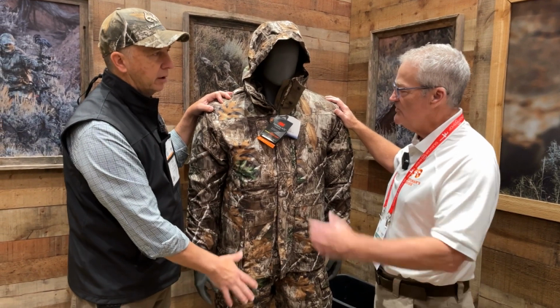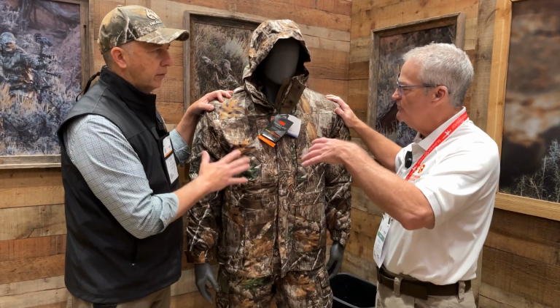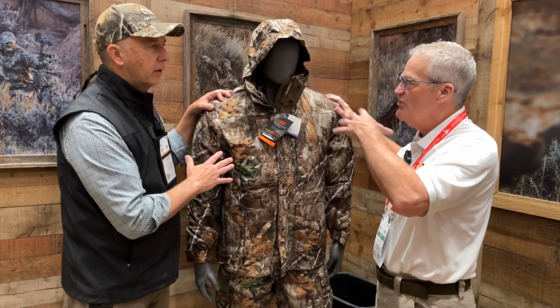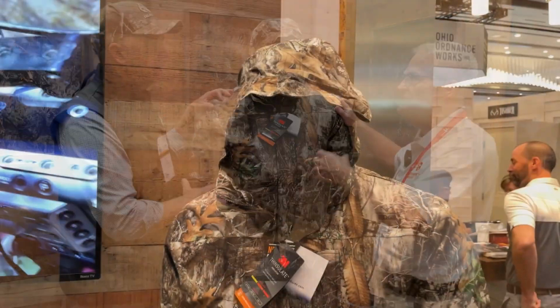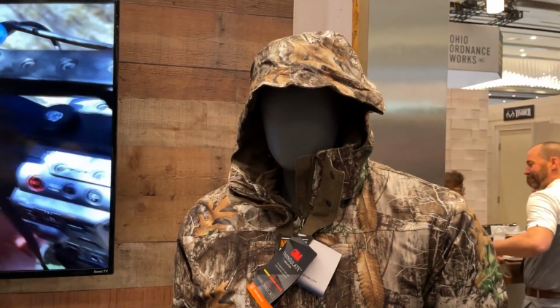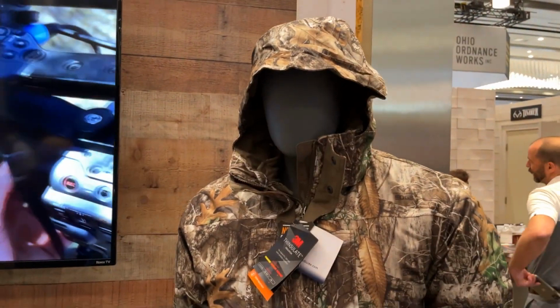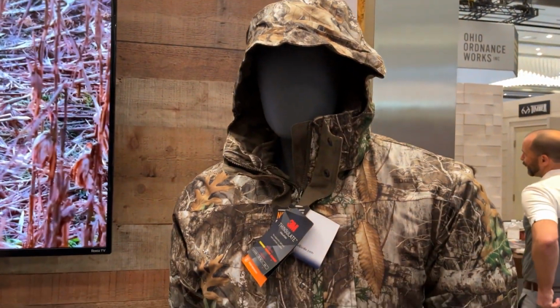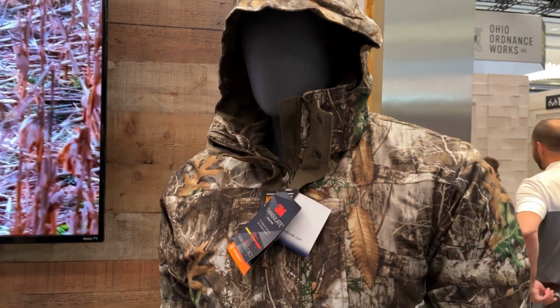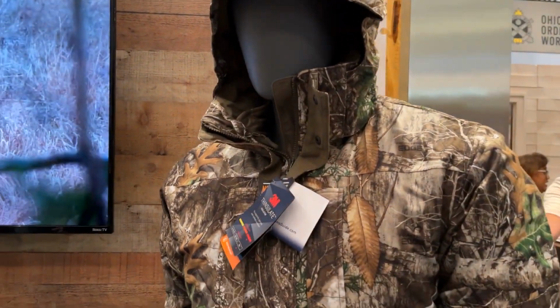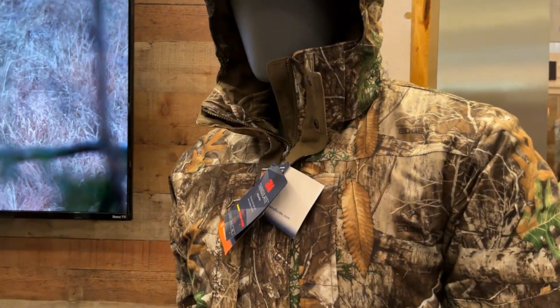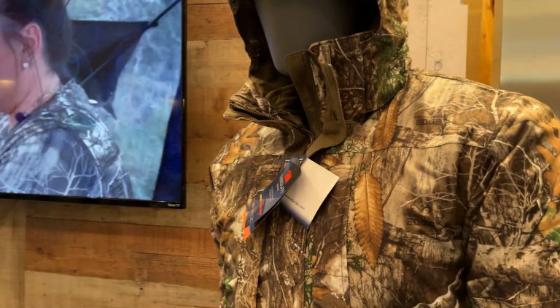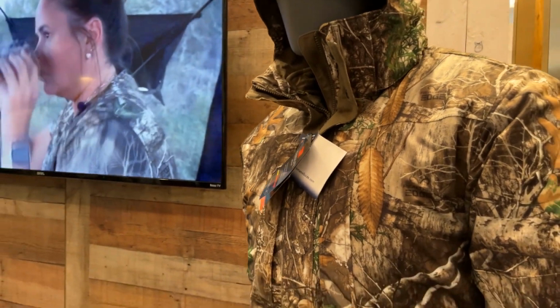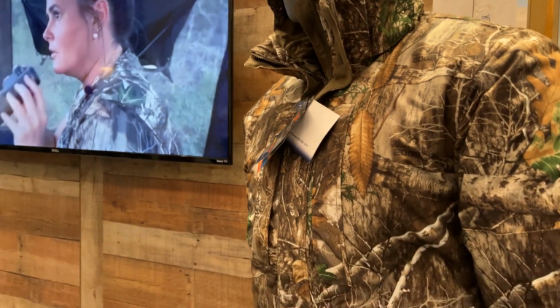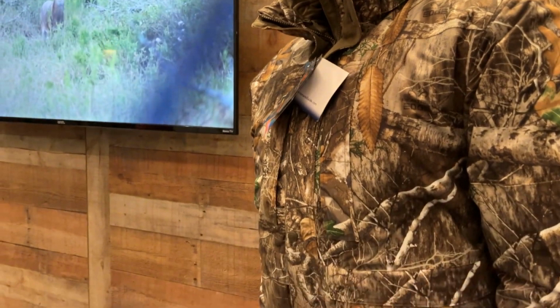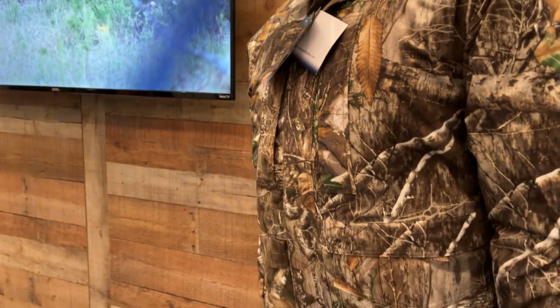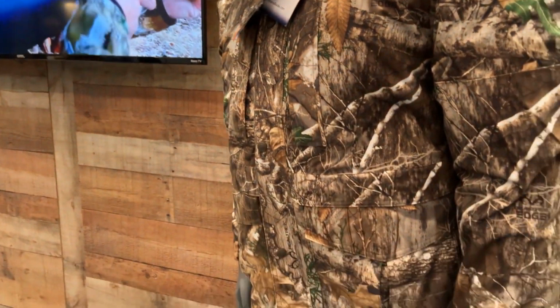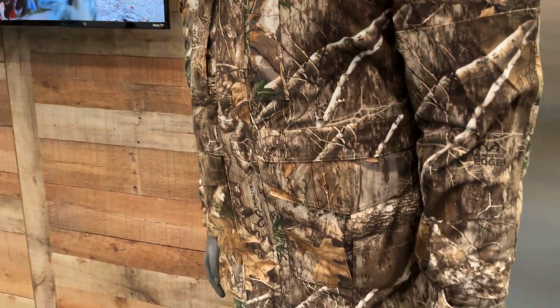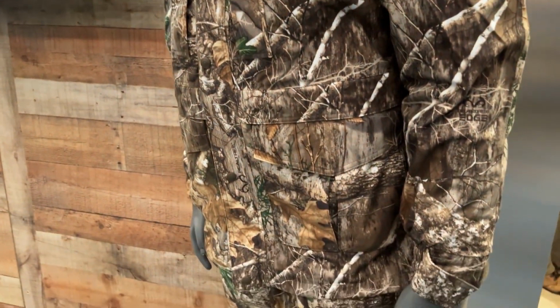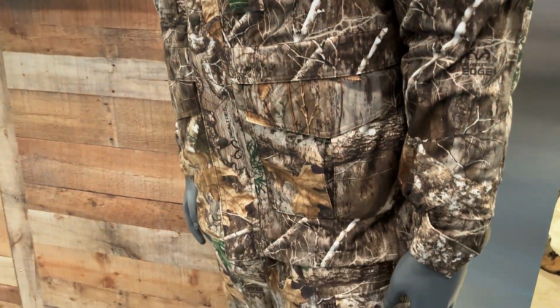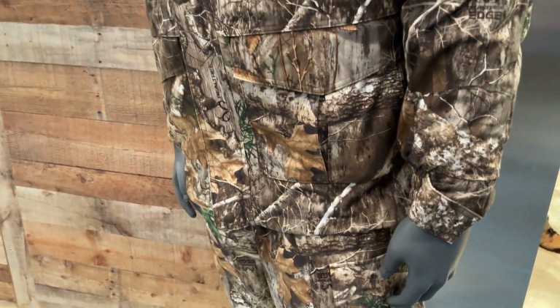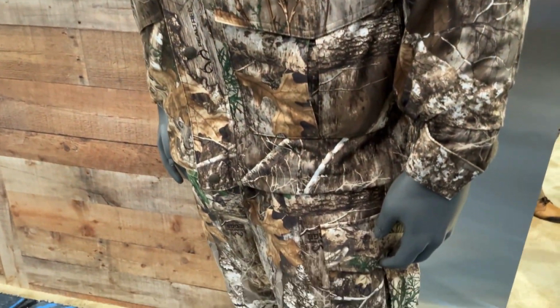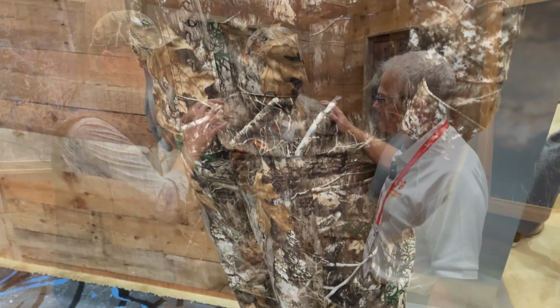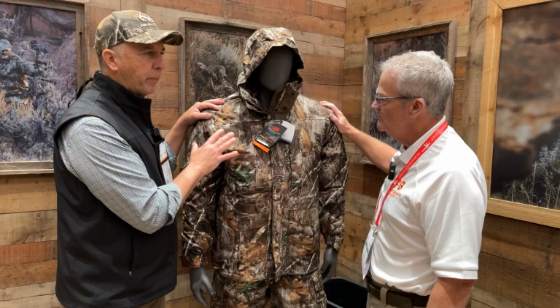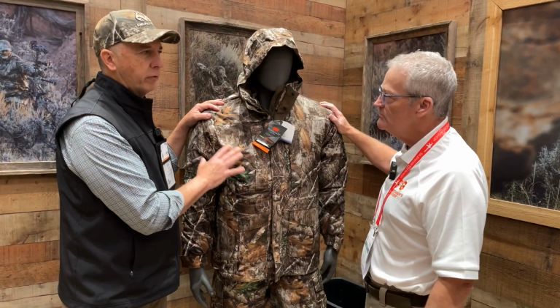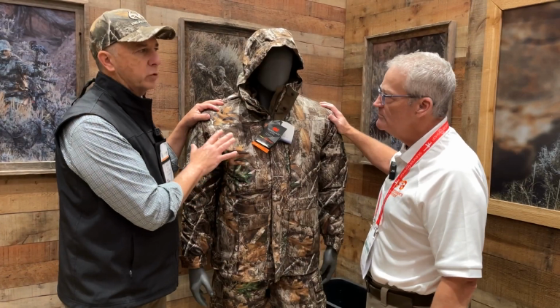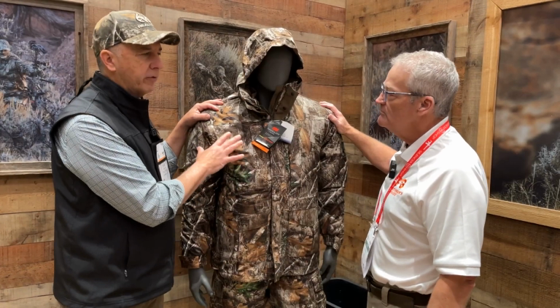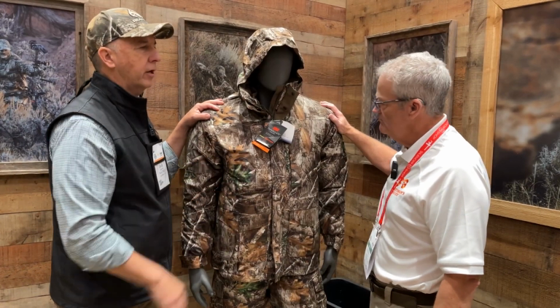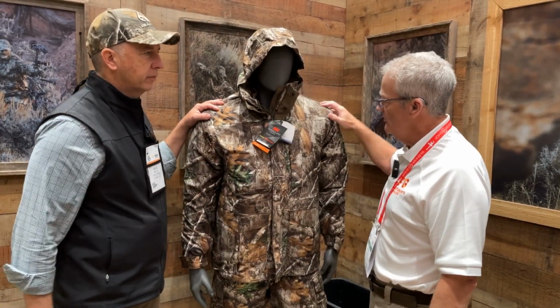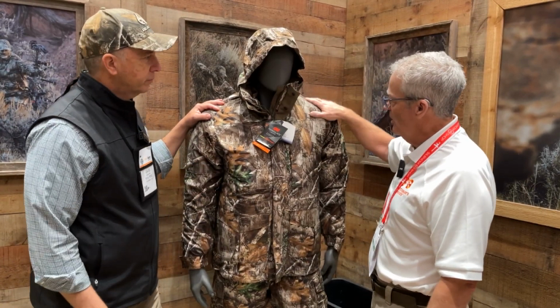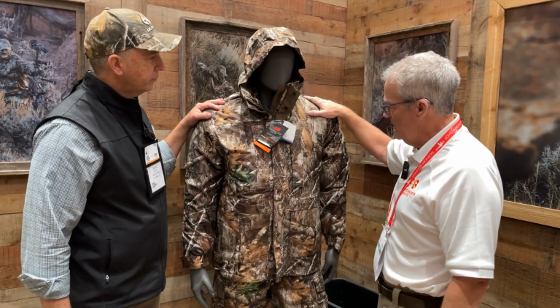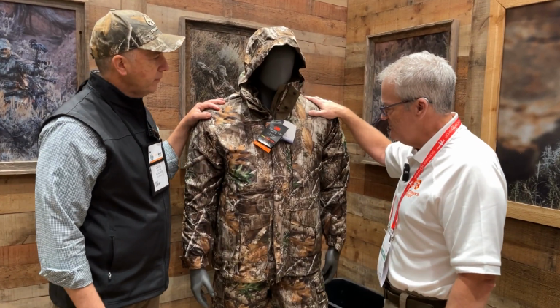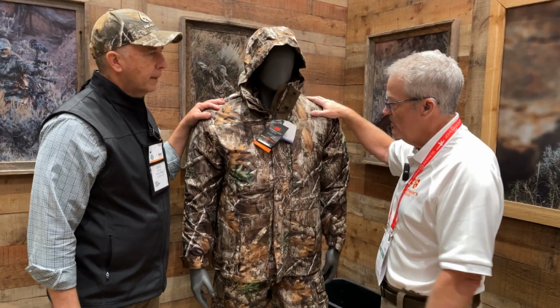As the day gets brighter, this pattern becomes even more effective because of the incredible contrast — it actually changes as the light changes. It adapts very easily. So this is an incredible pattern for us; we love it. This is a great late season garment, a Sportsman's Guide garment right here.